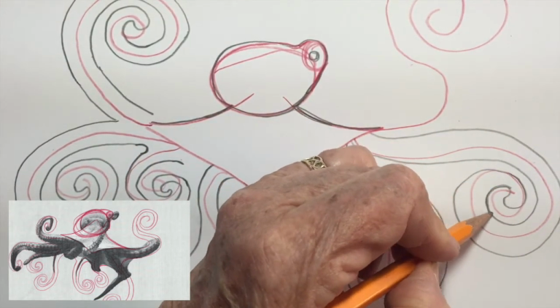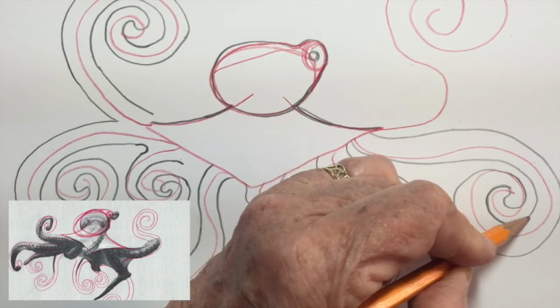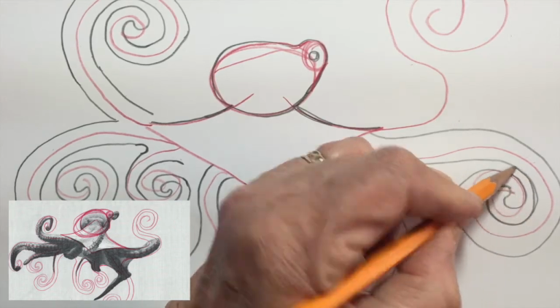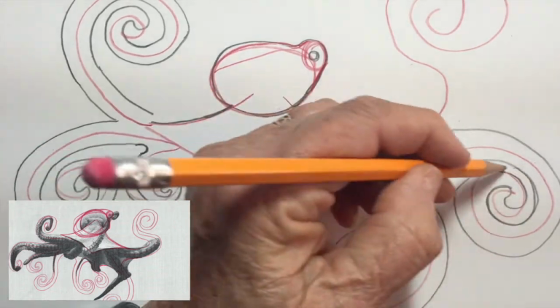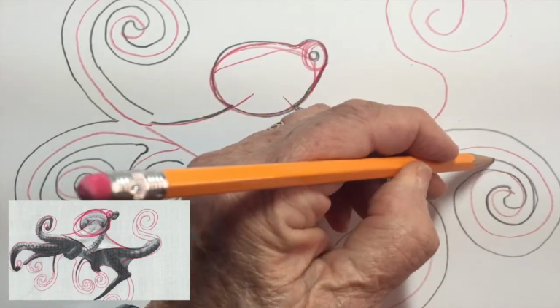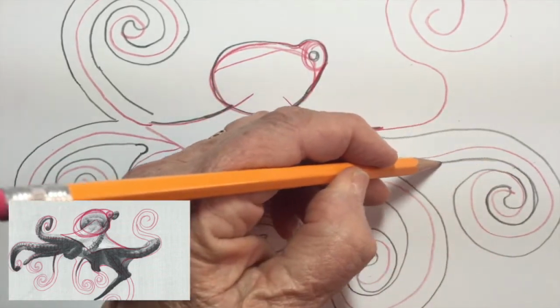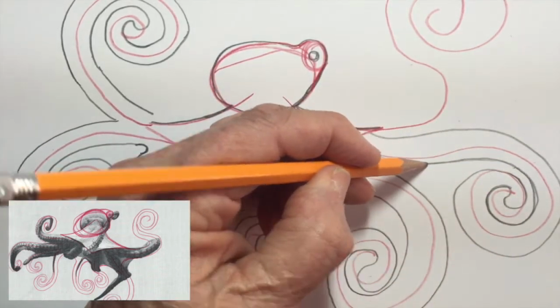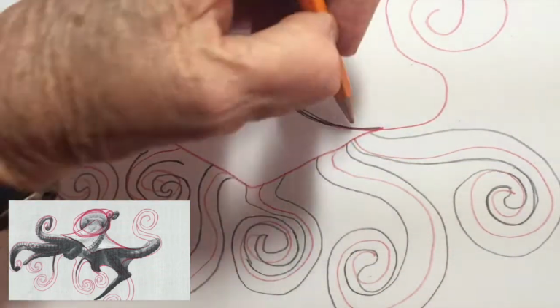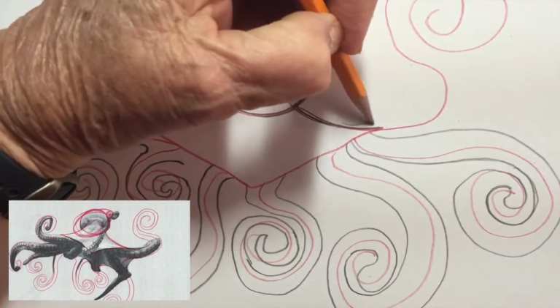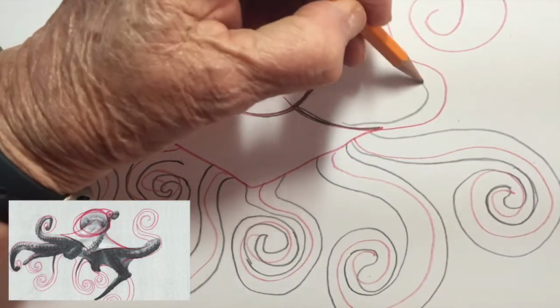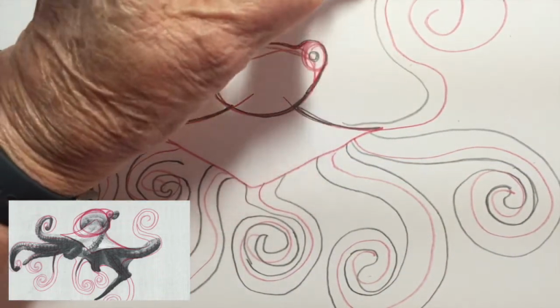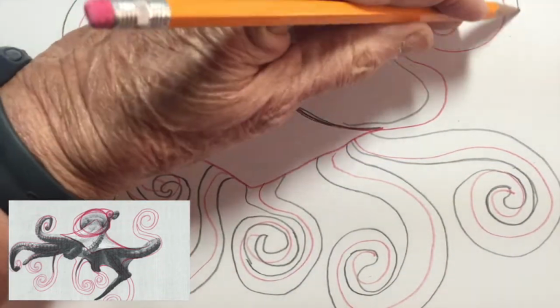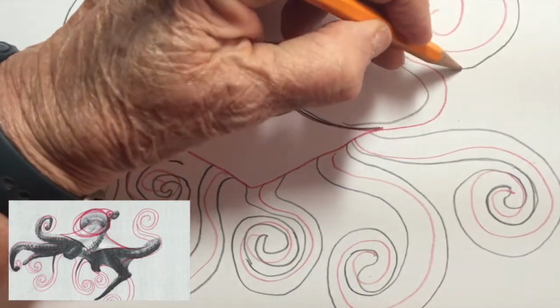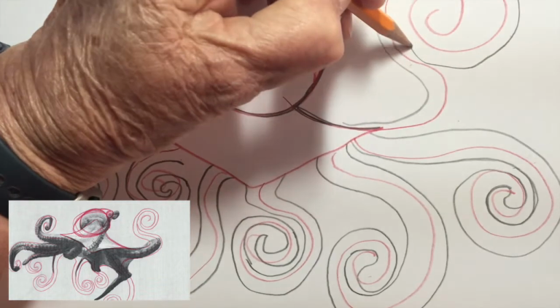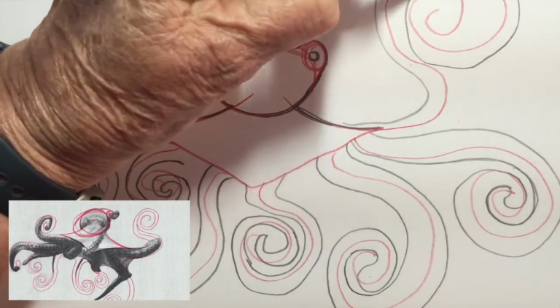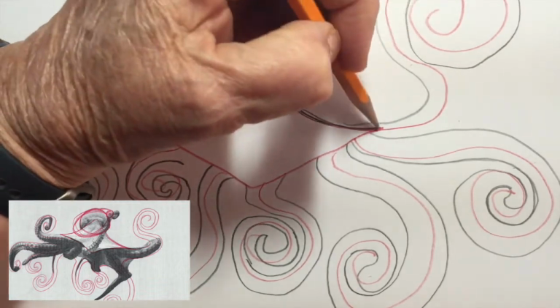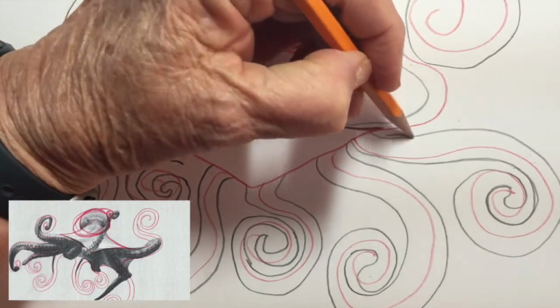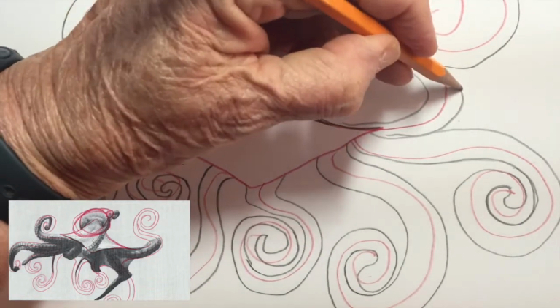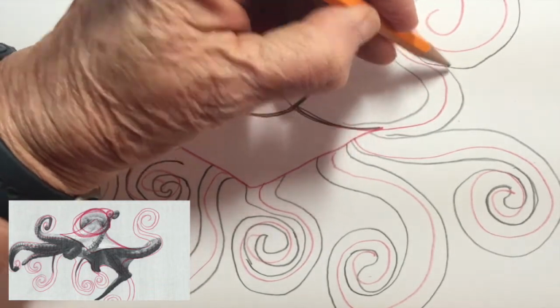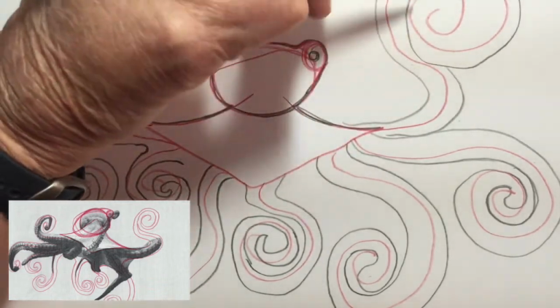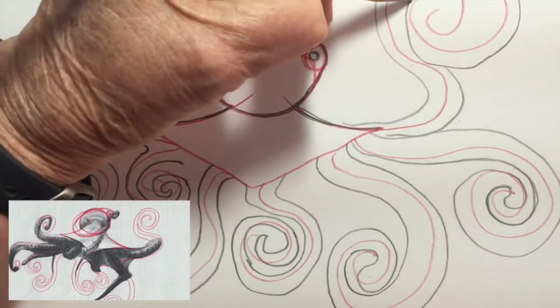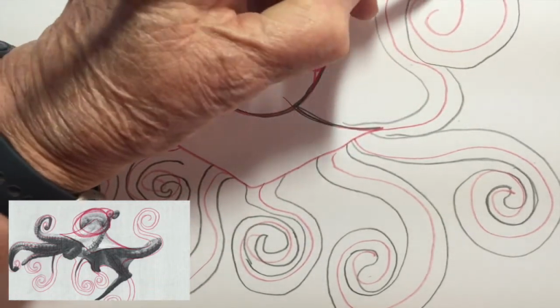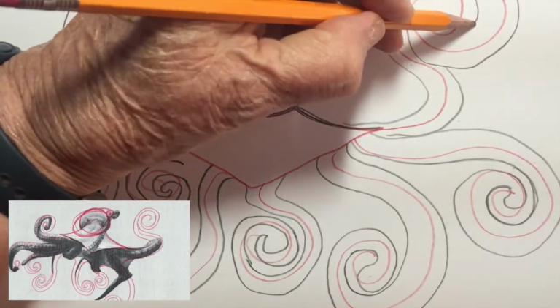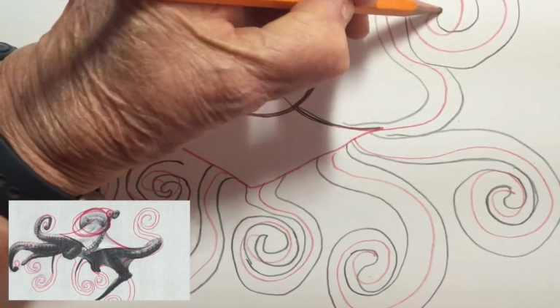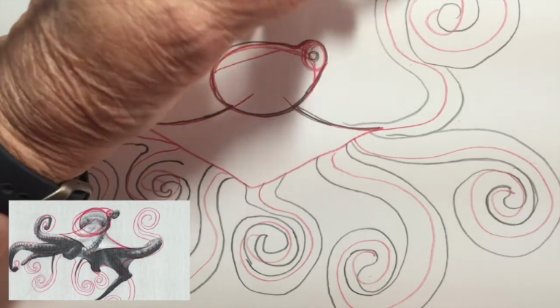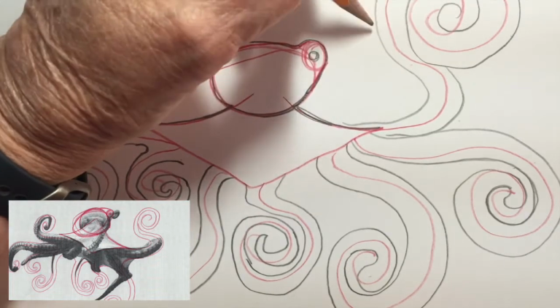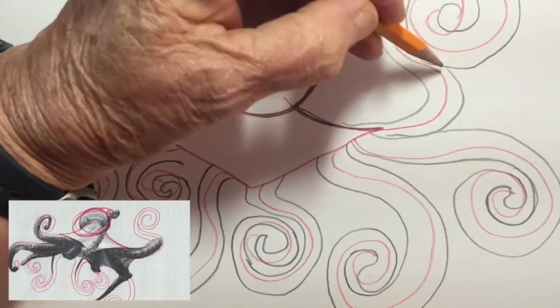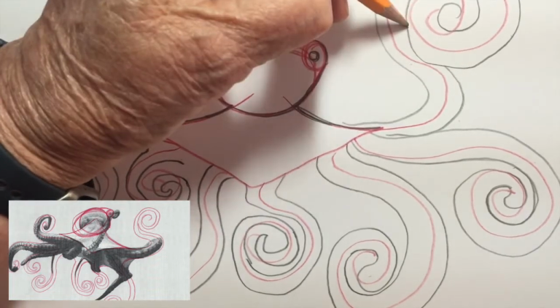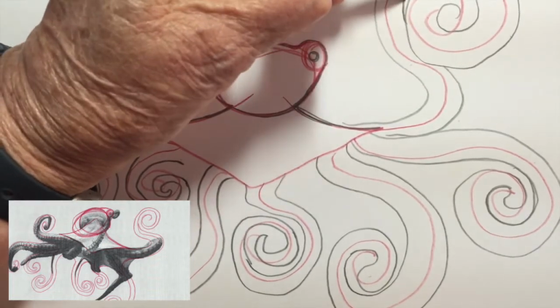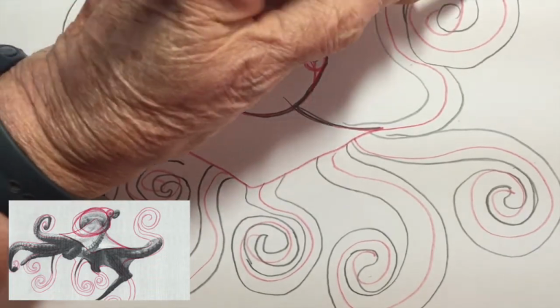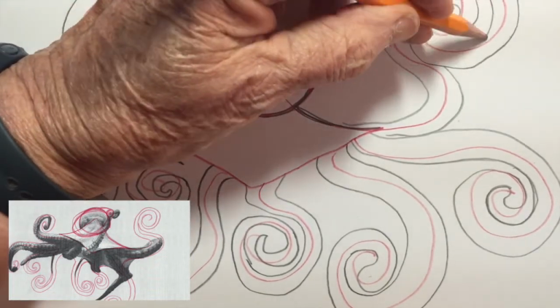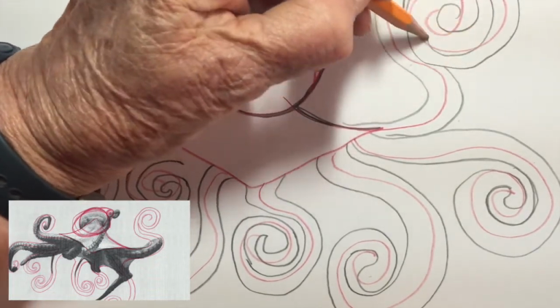You can see on my drawing I'm using a black pencil now to make the legs wider. The red pencil just gives me a guide as to where to position them, but then with the black pencil I'm making them into real-looking legs.